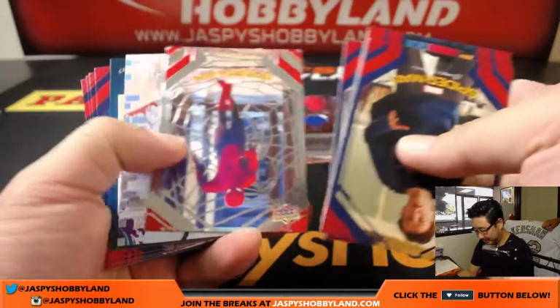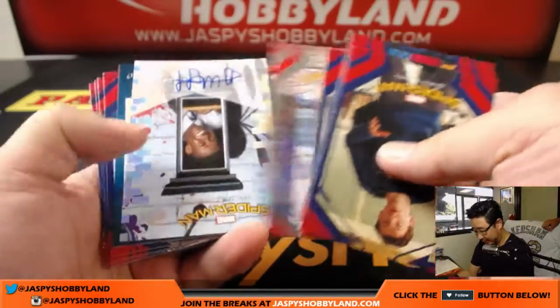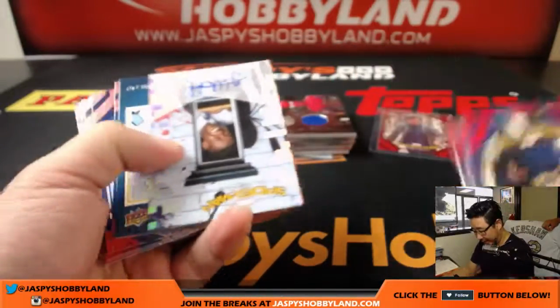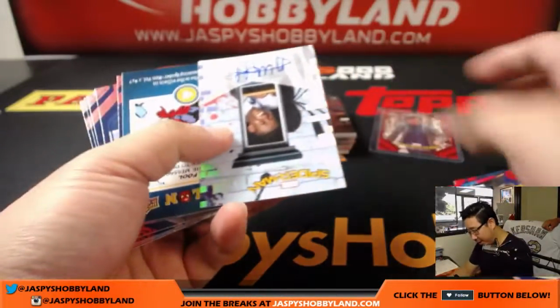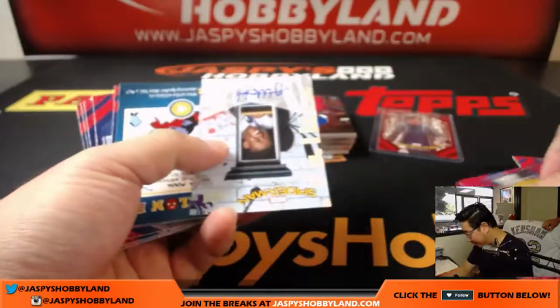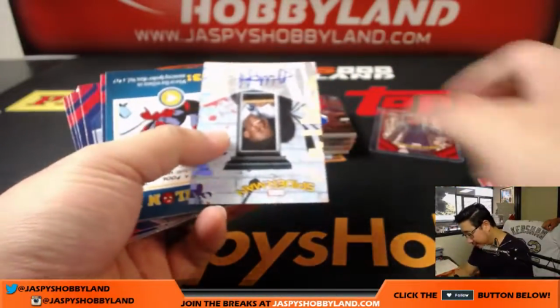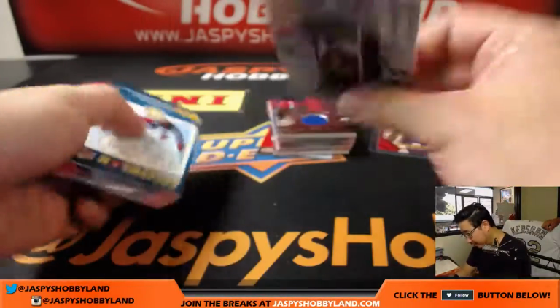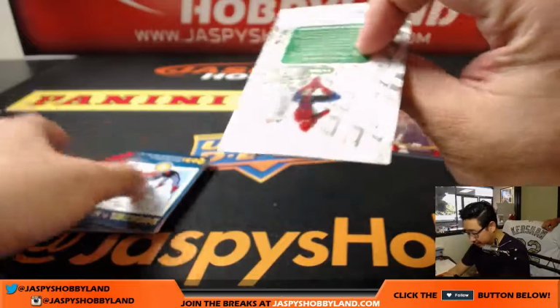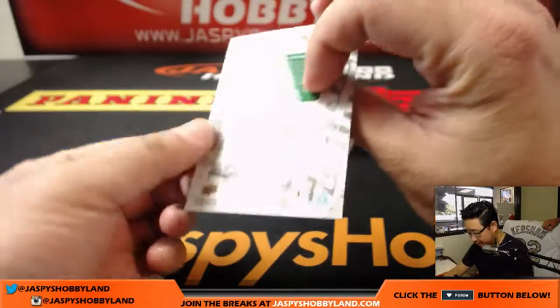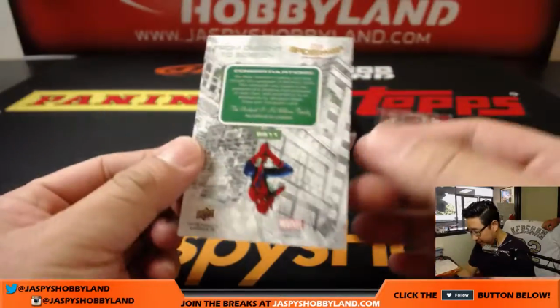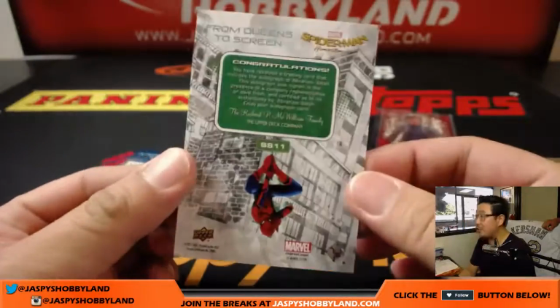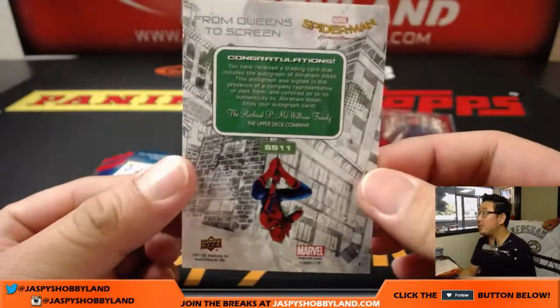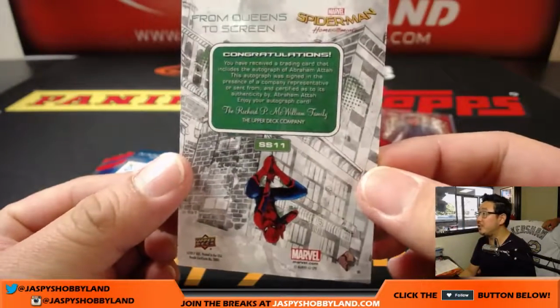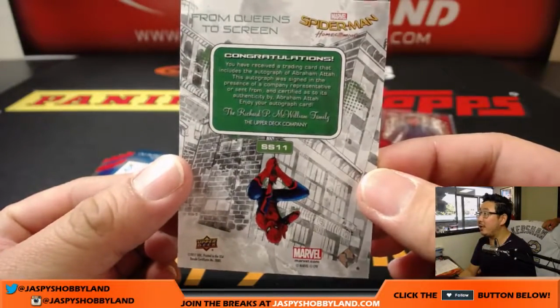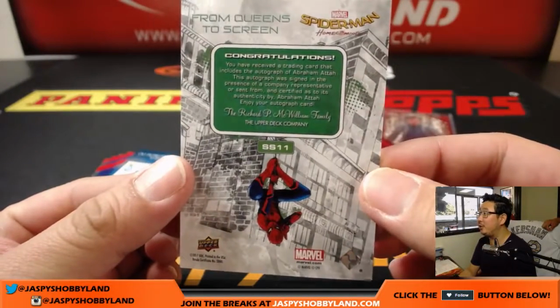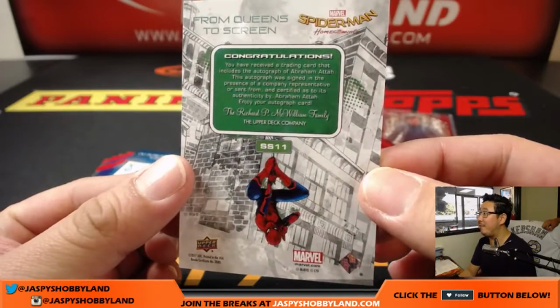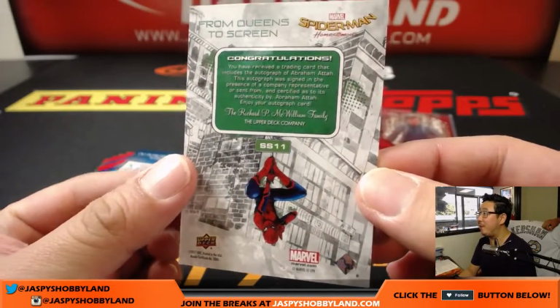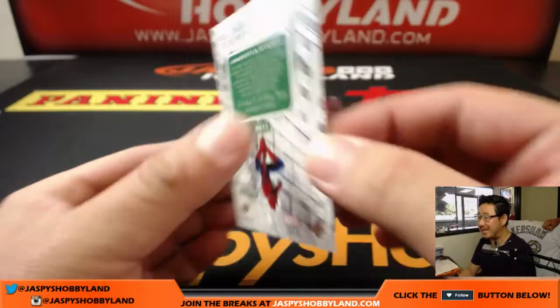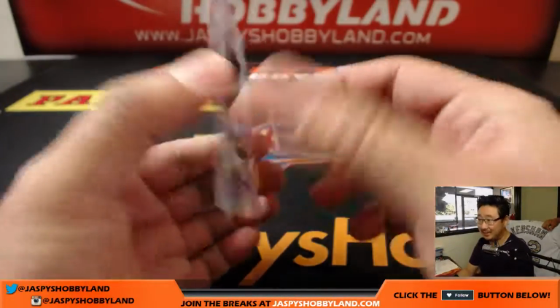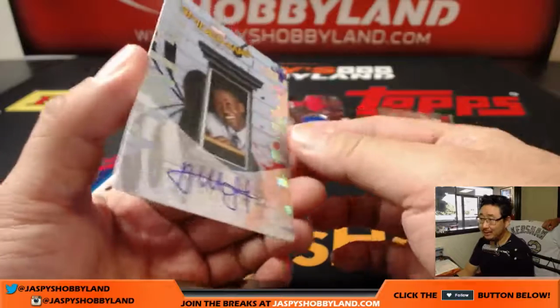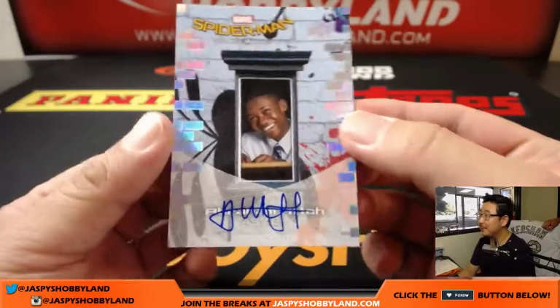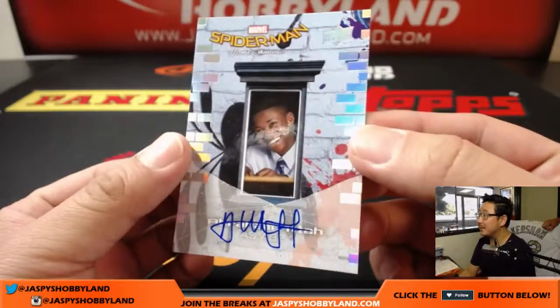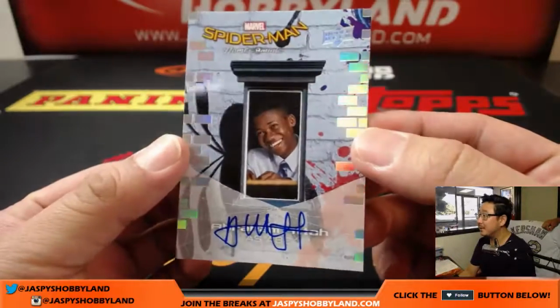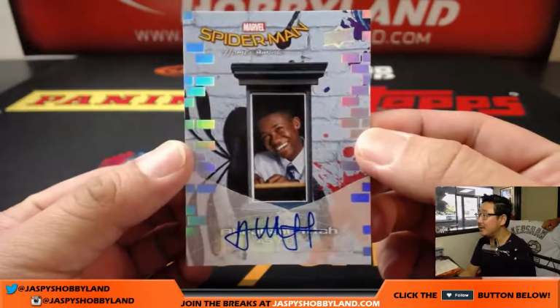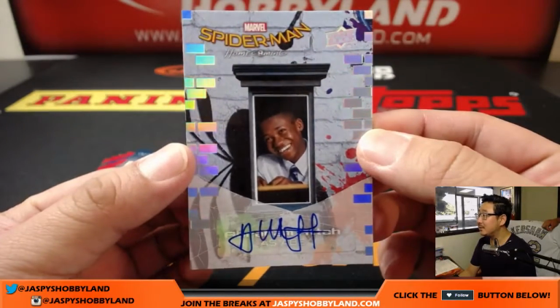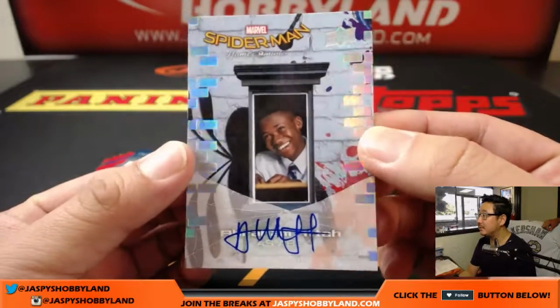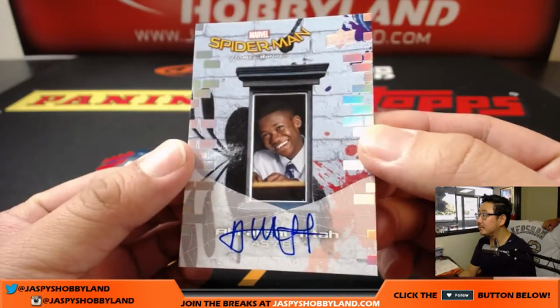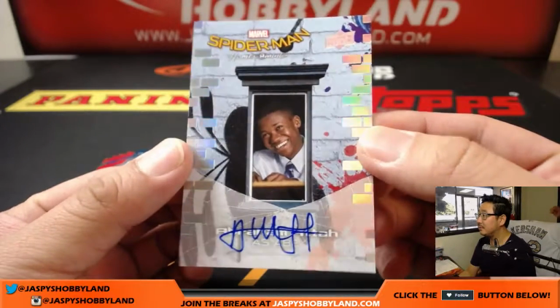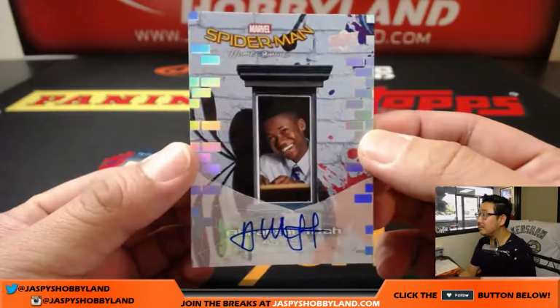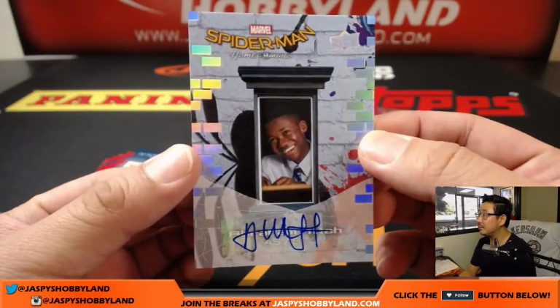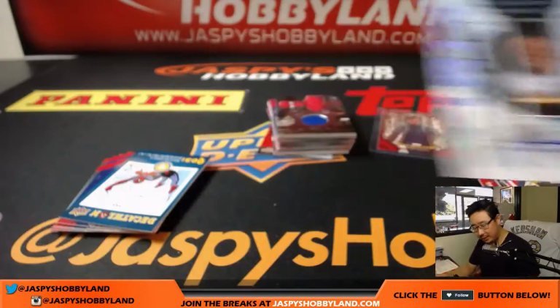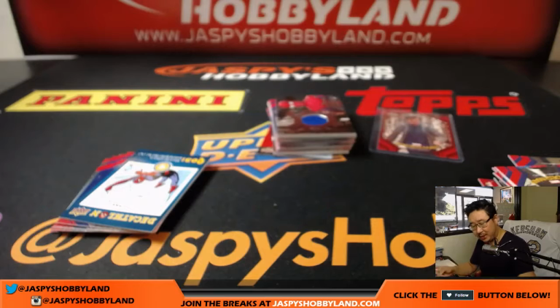And we've got — here's our autograph. Congratulations, you received a trading card that includes the autograph of Abraham Attah. Nice autograph.